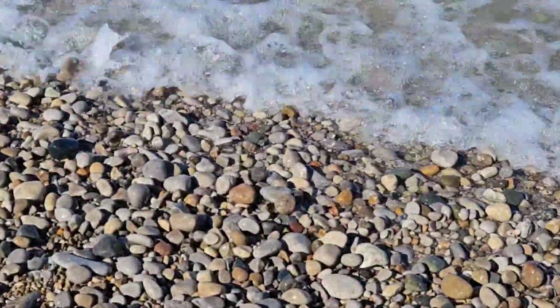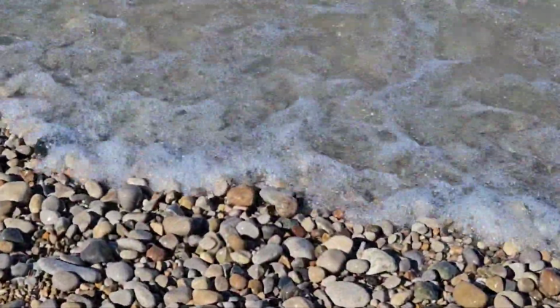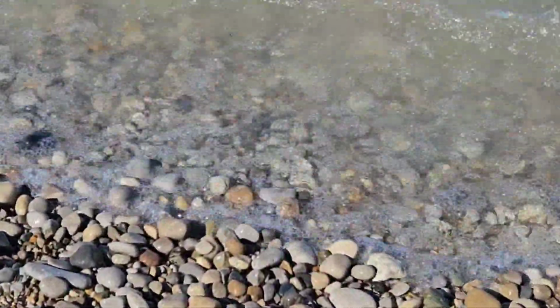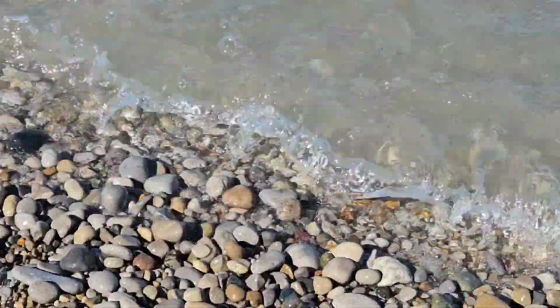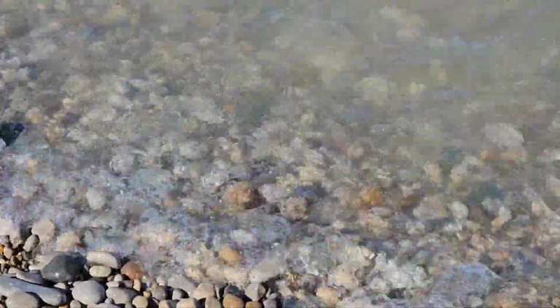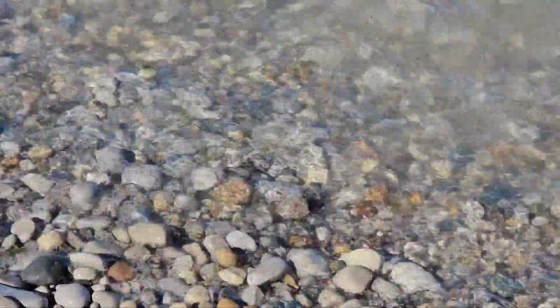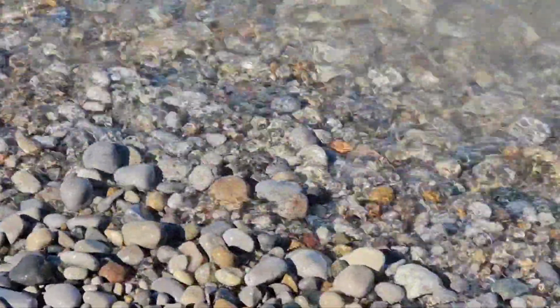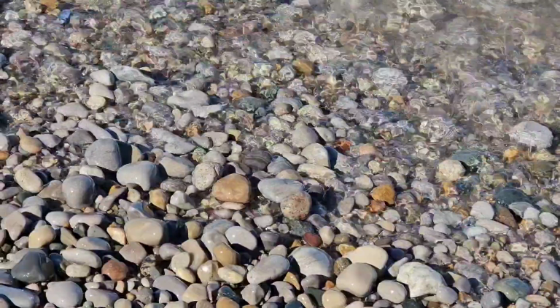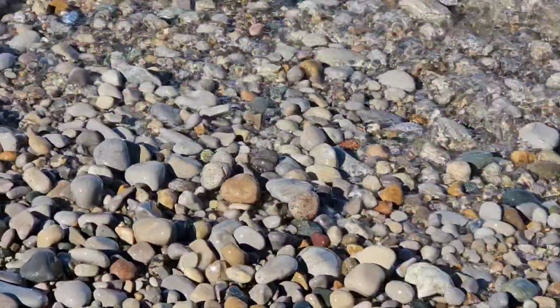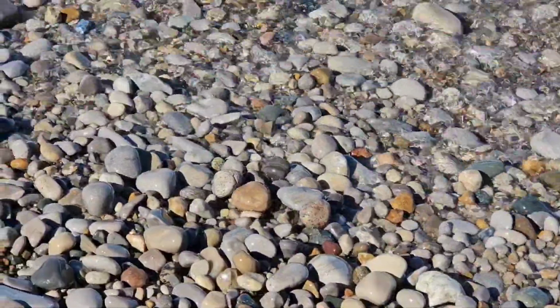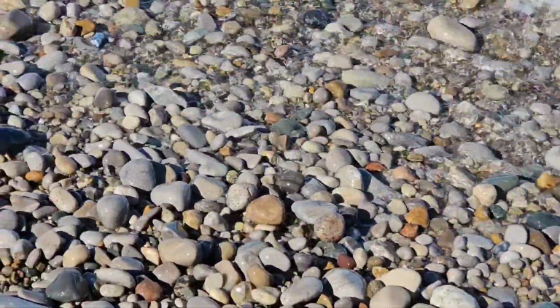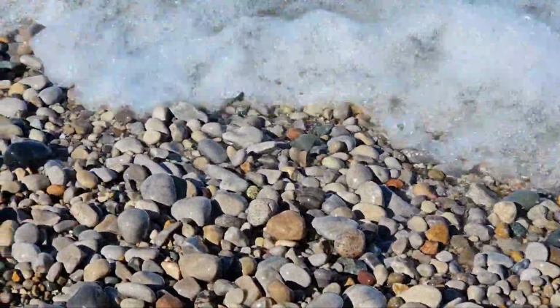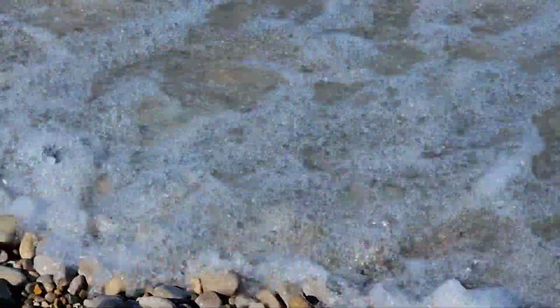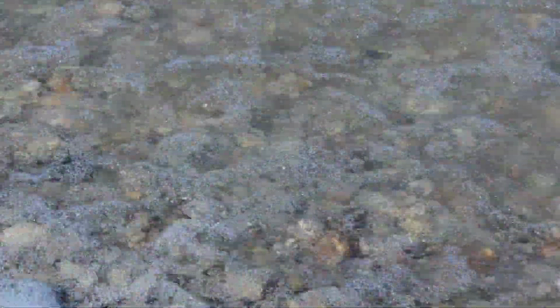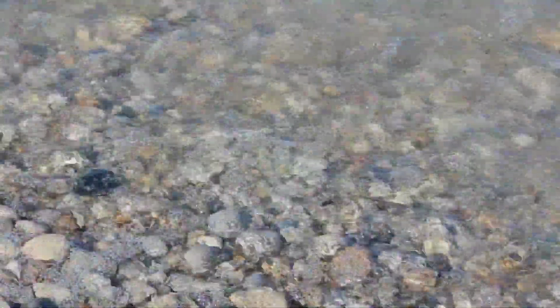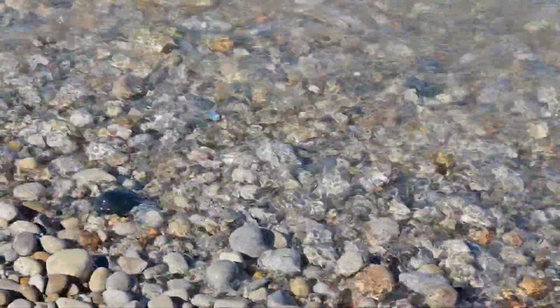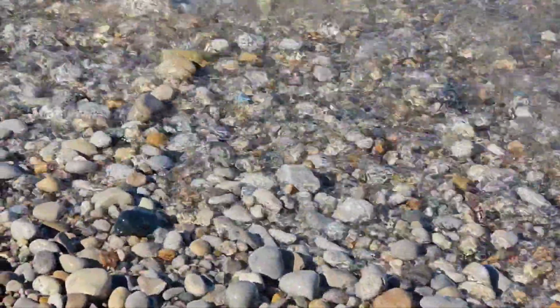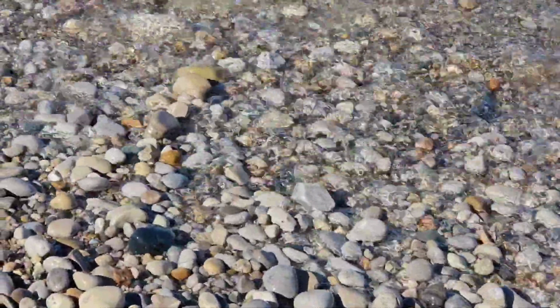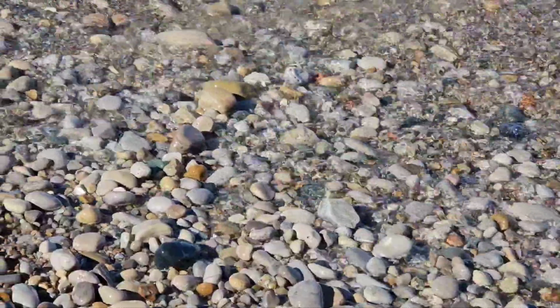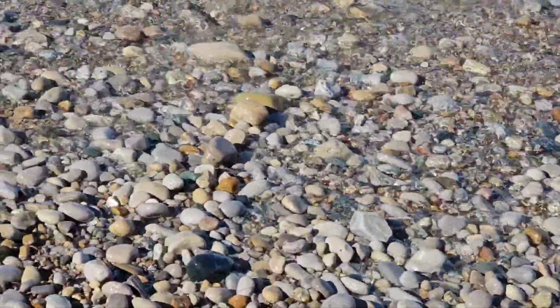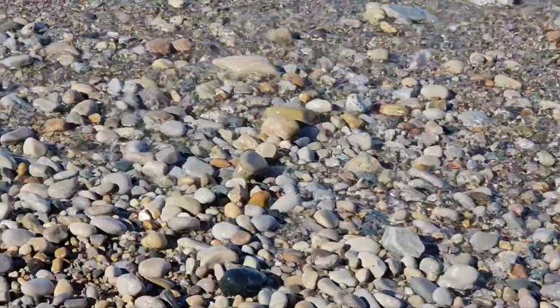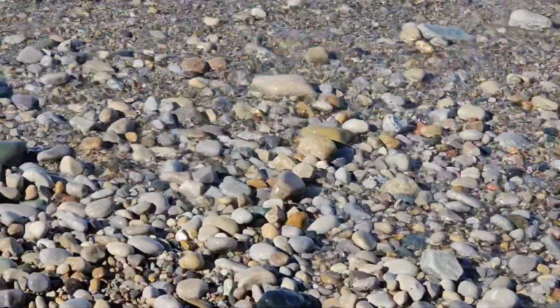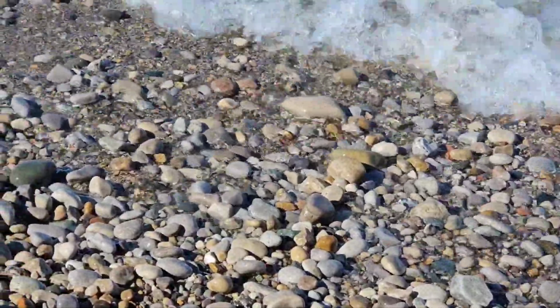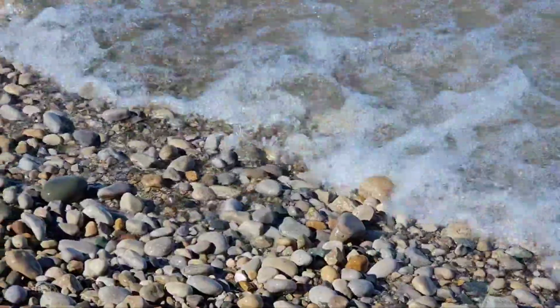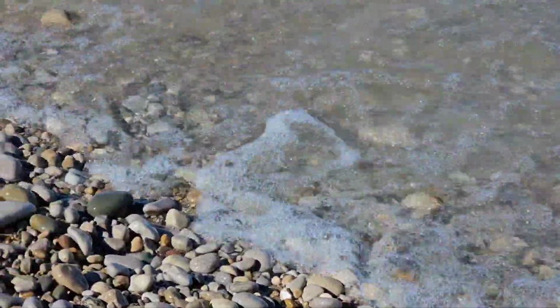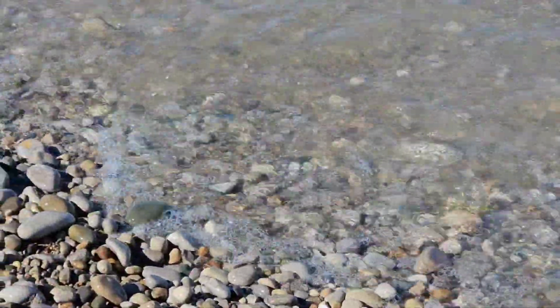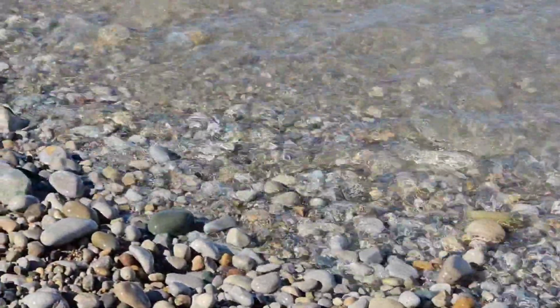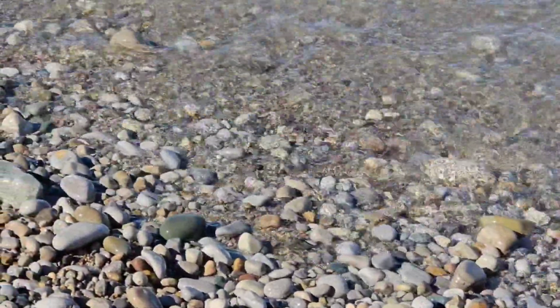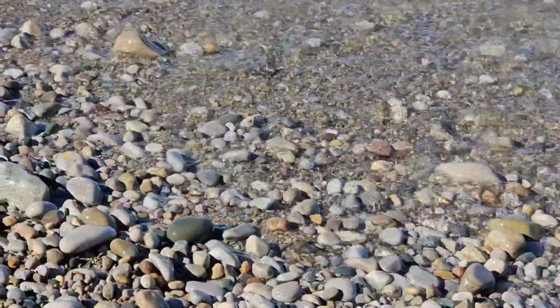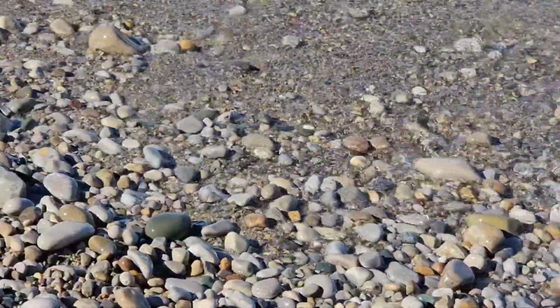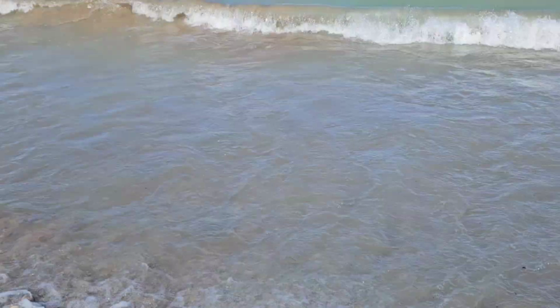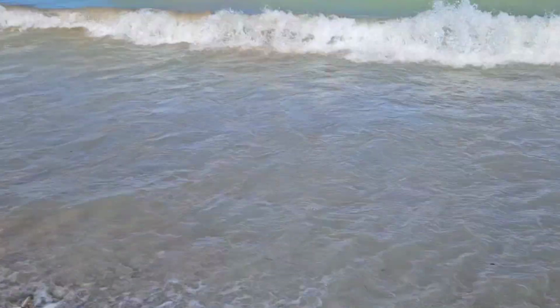Showing you the tide line here — the different colors — and taking a look through the clear water is always fun, especially after the winter season and being back at the beach.